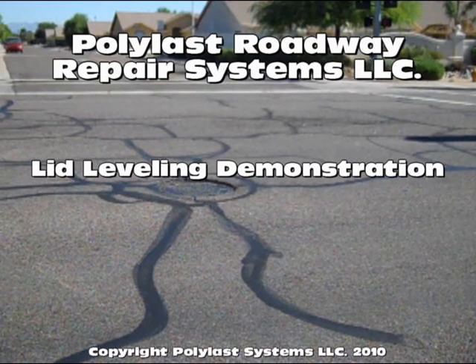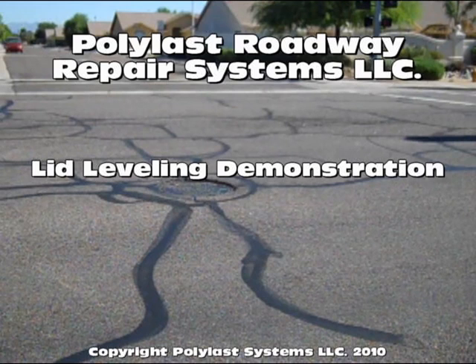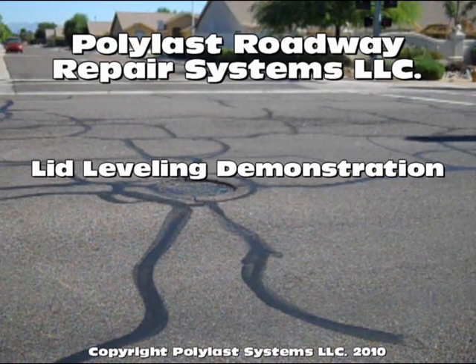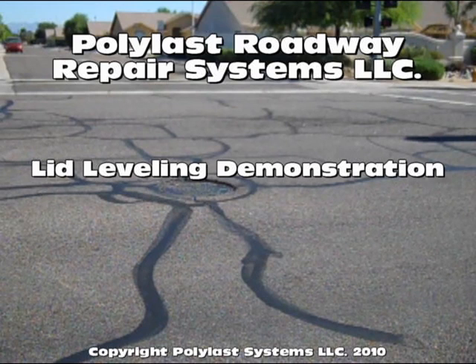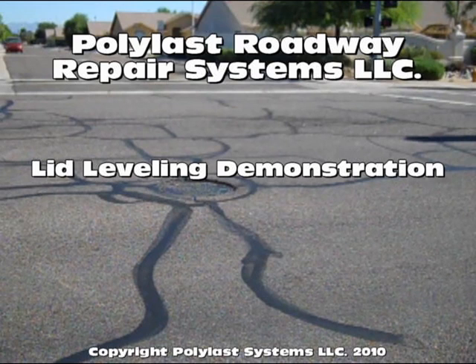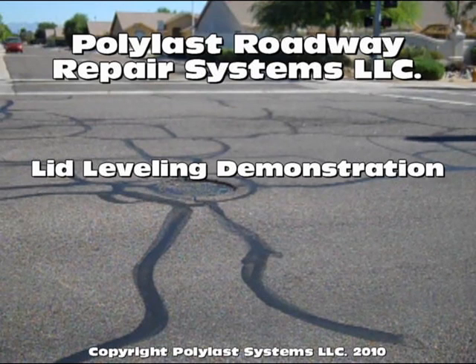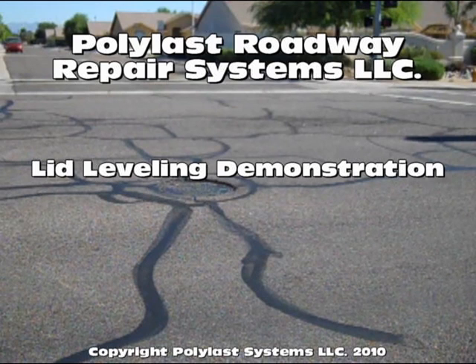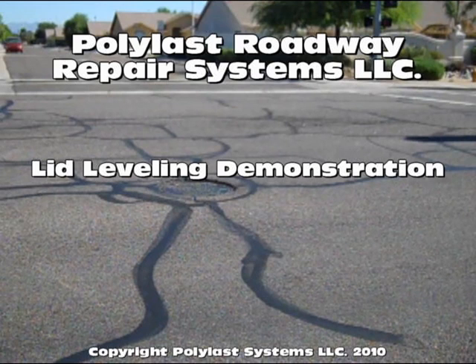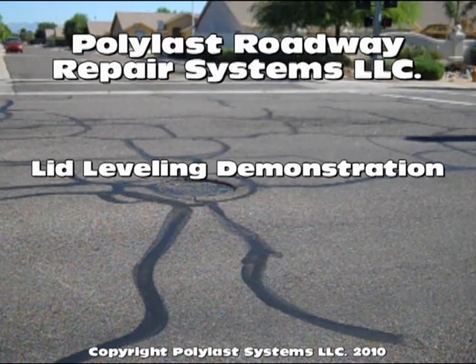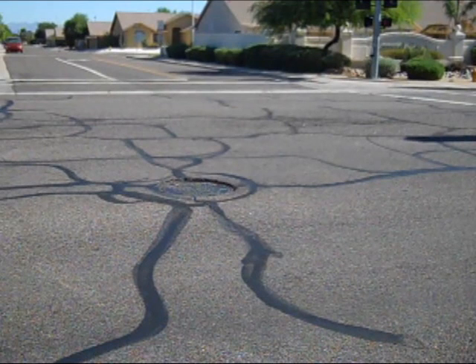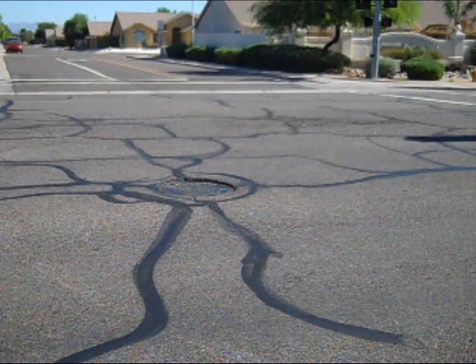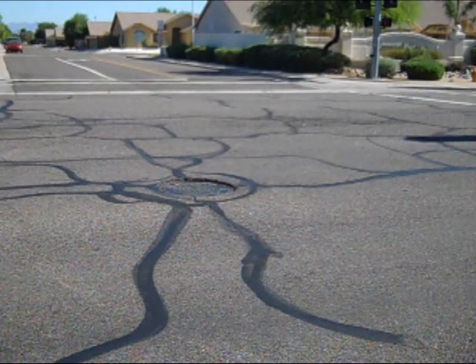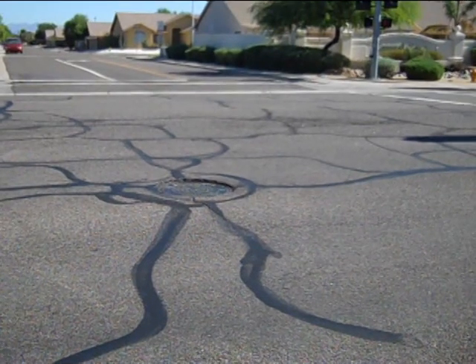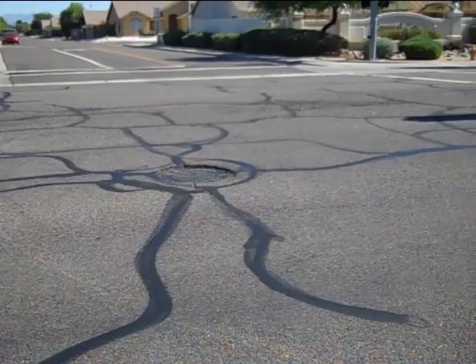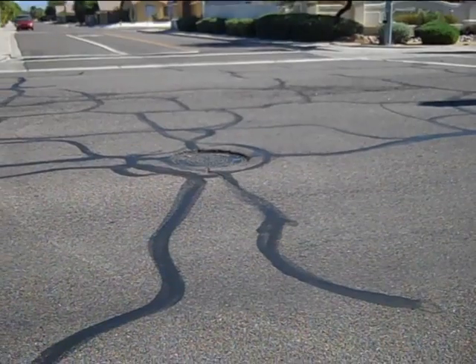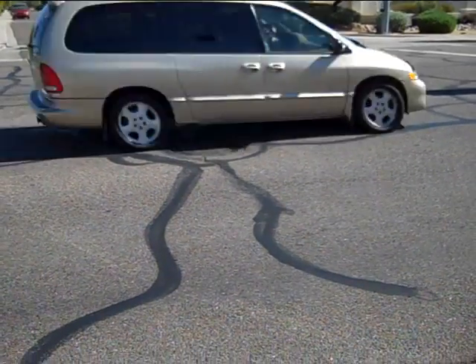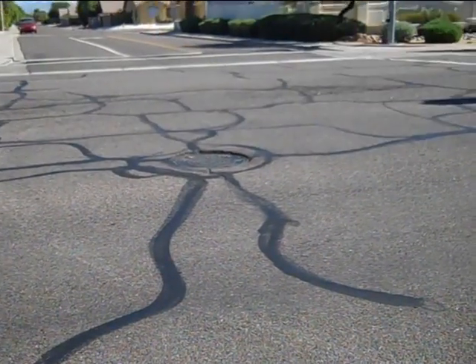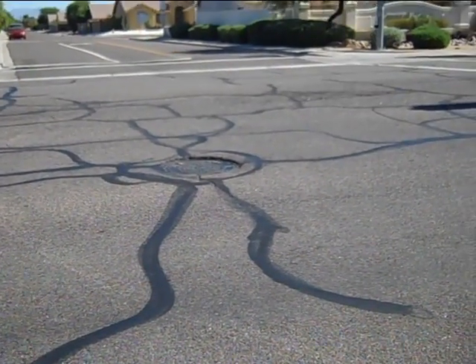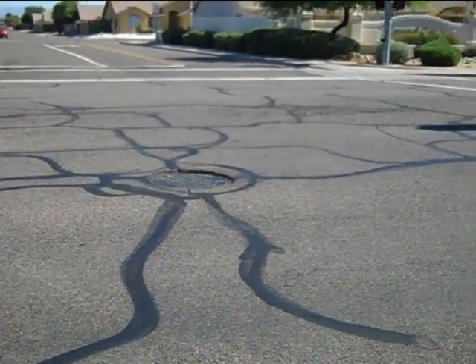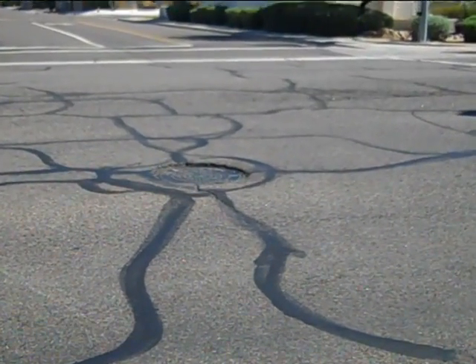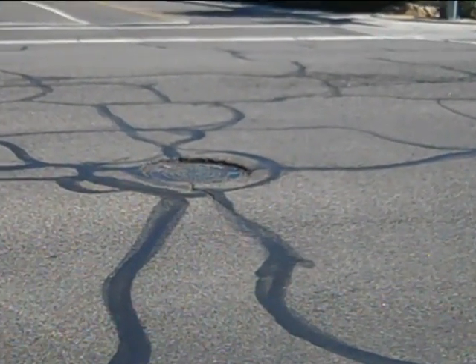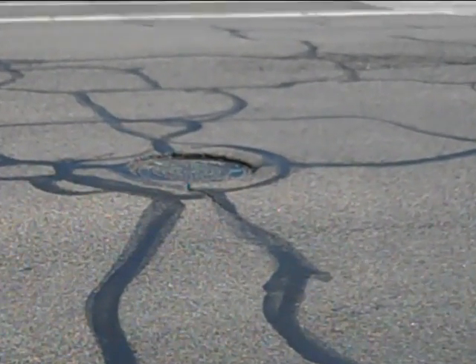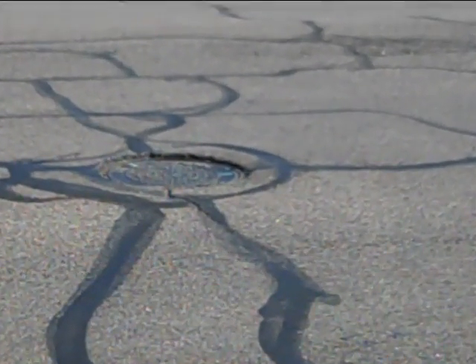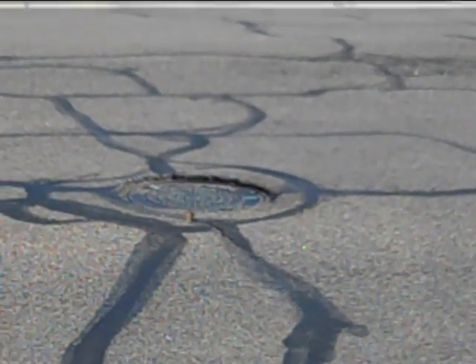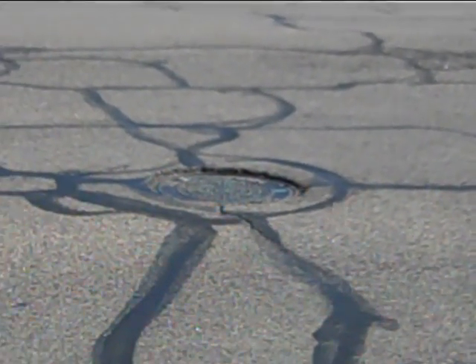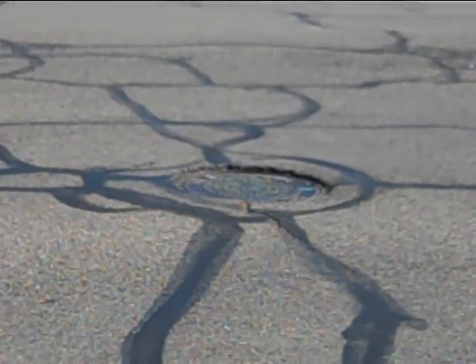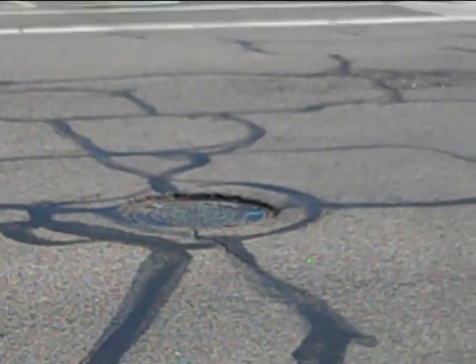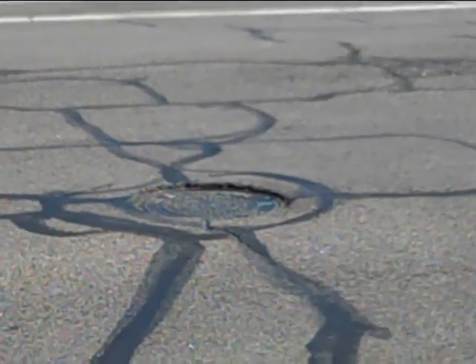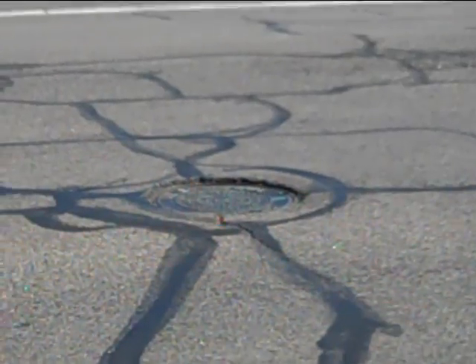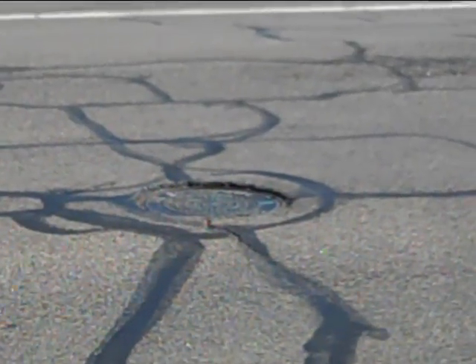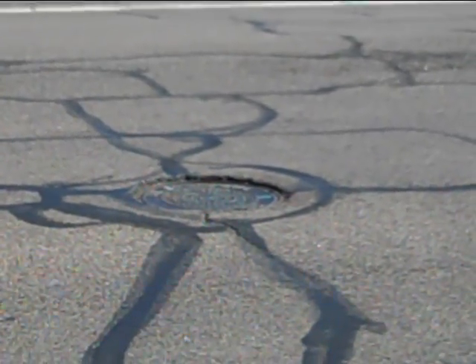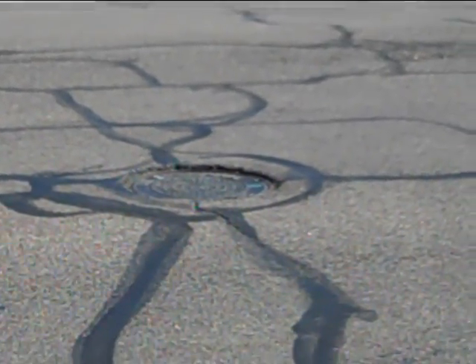This is a manhole lid that's lower than the surrounding roadway. It's a common problem on many roadways throughout America.